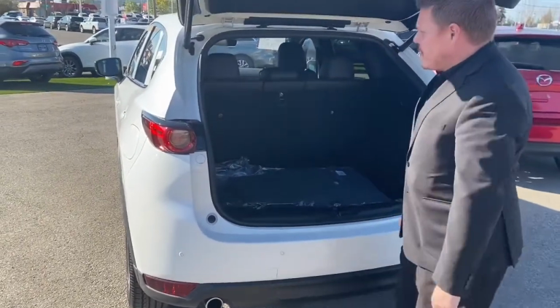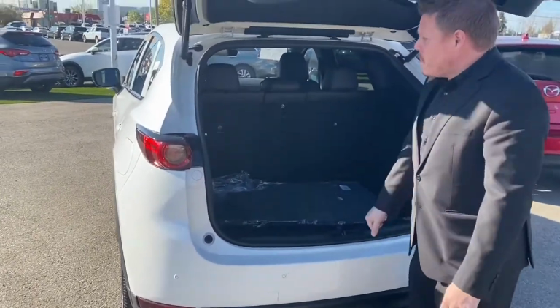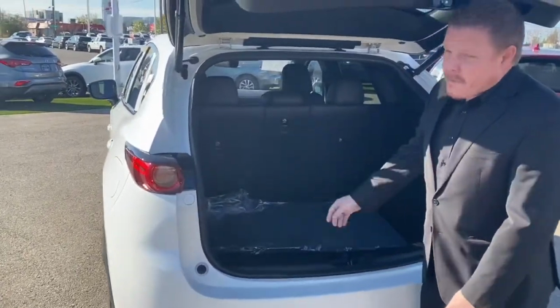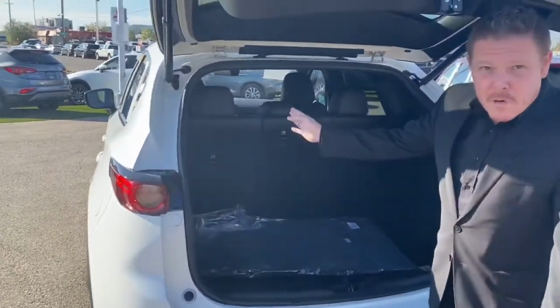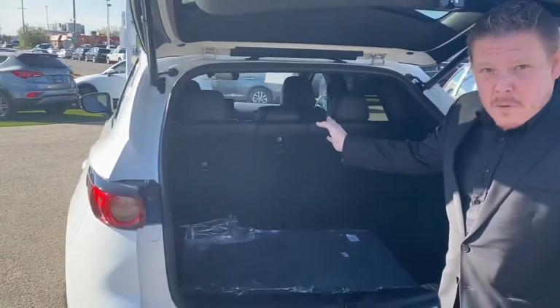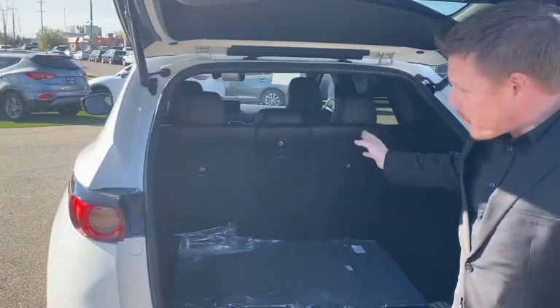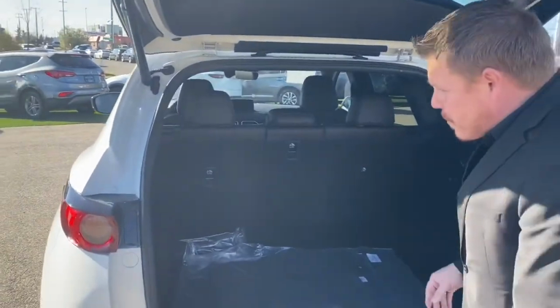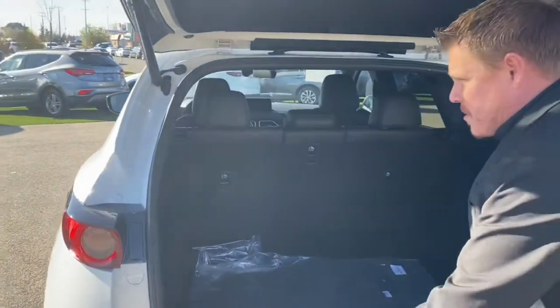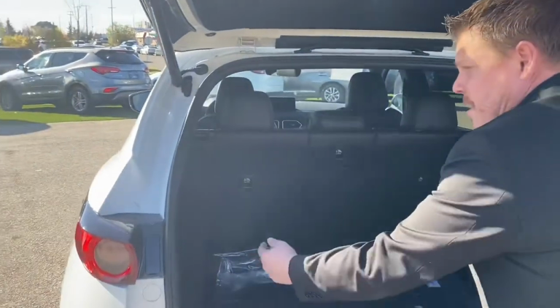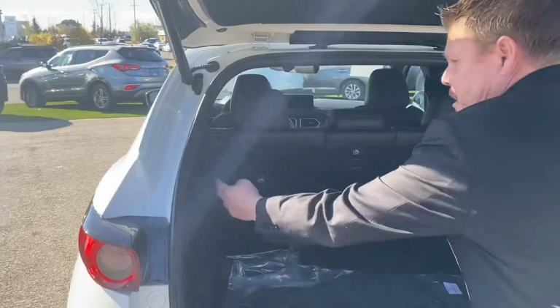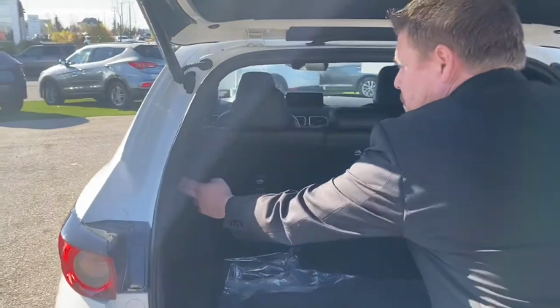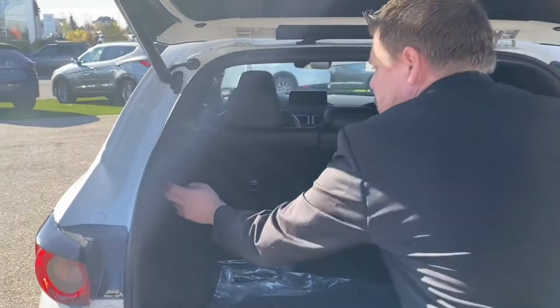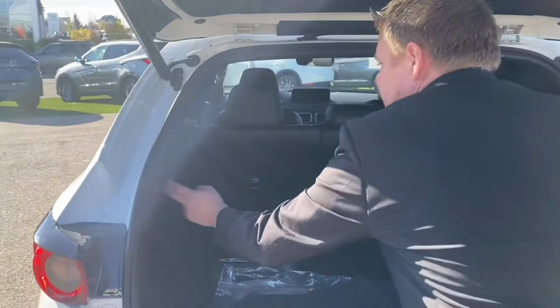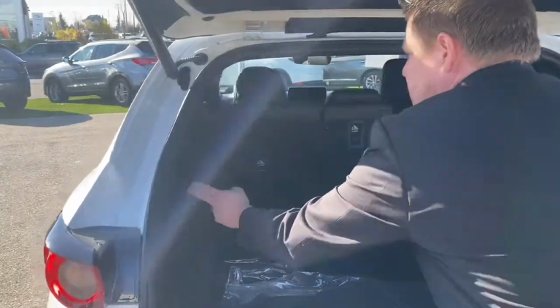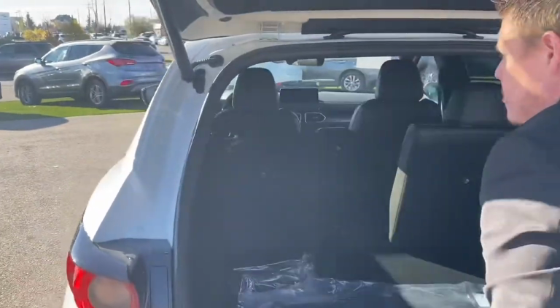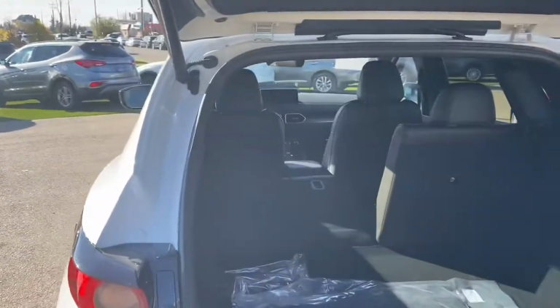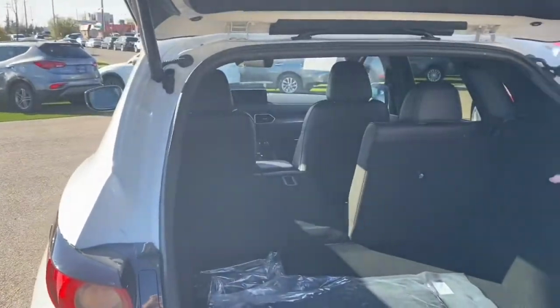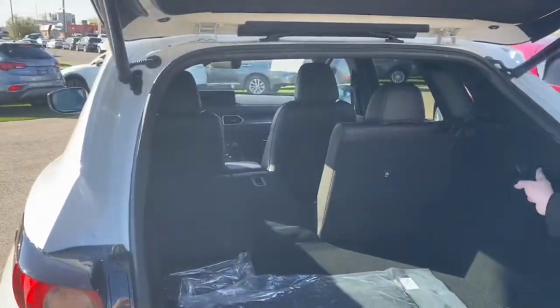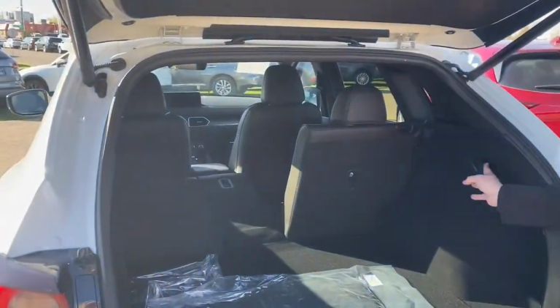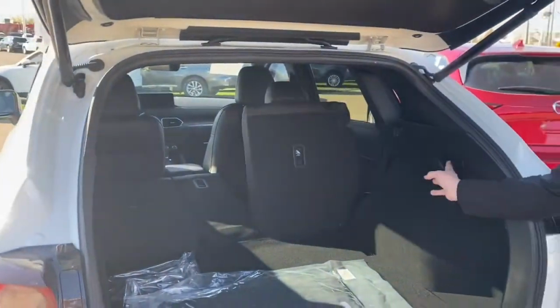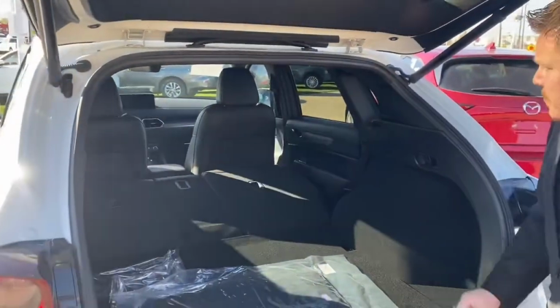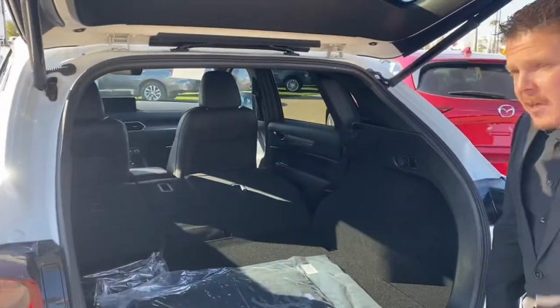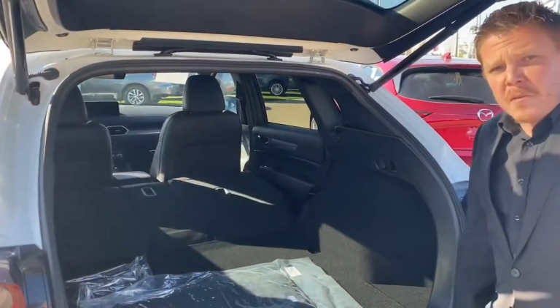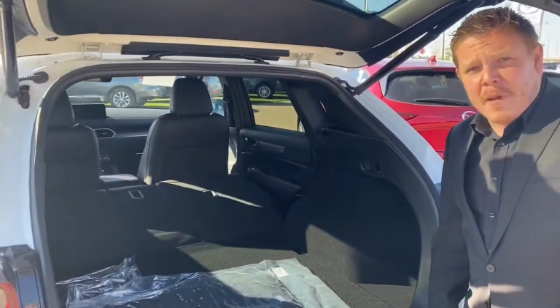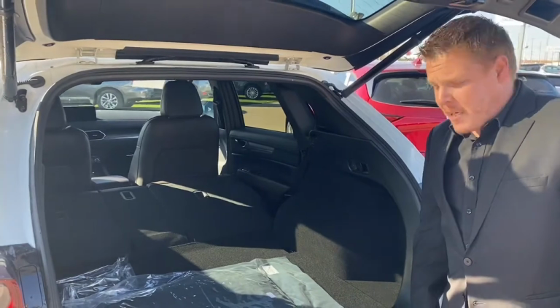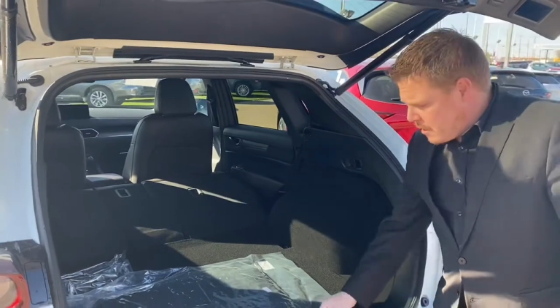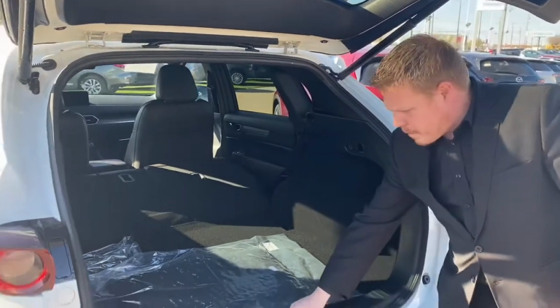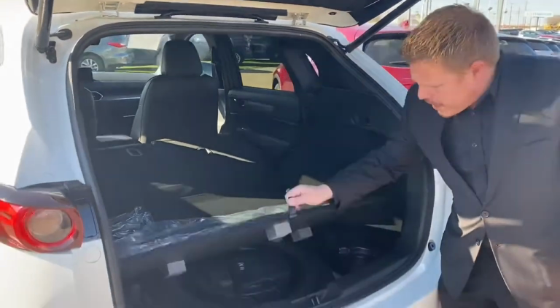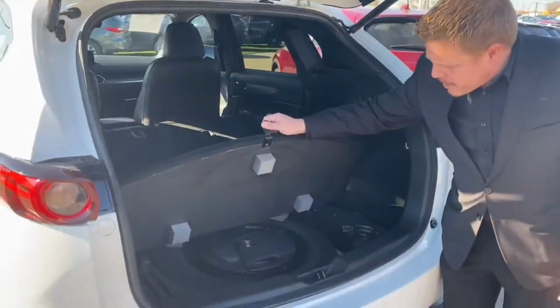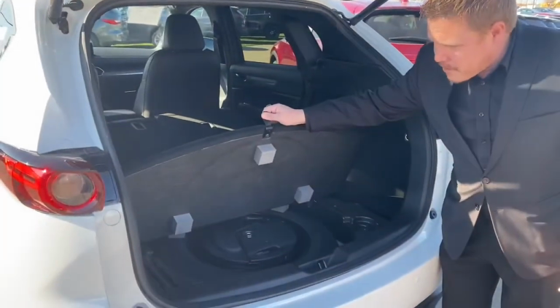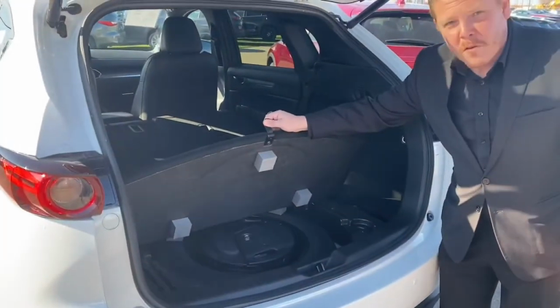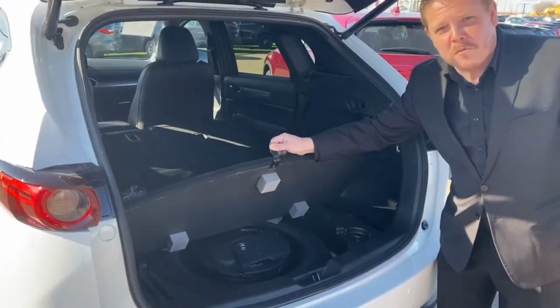You do have a 40-20-40 split with the seats, and you can fold them down by clicking the button right here. Lots of room in the back, and you've got your spare tire and jack underneath as well.